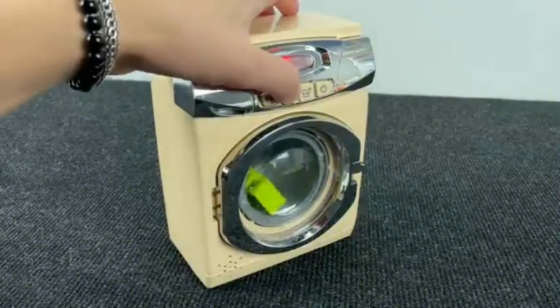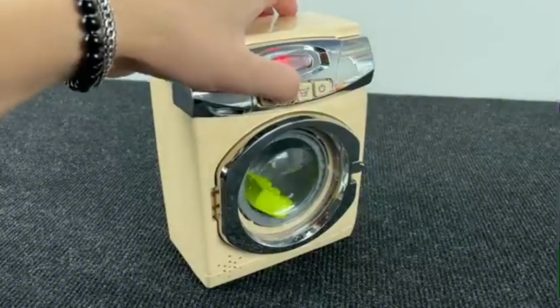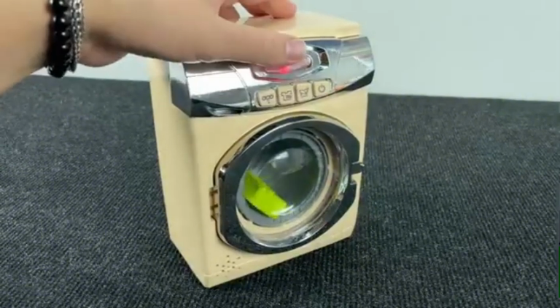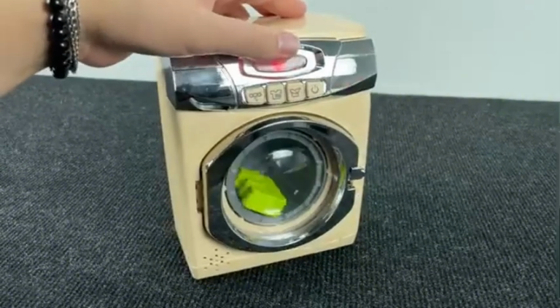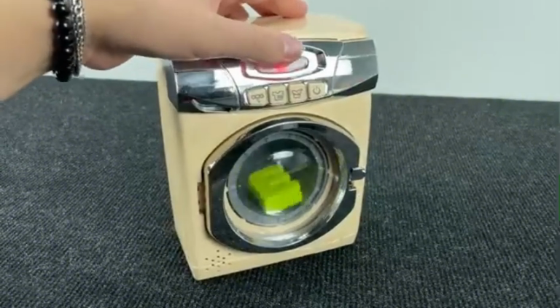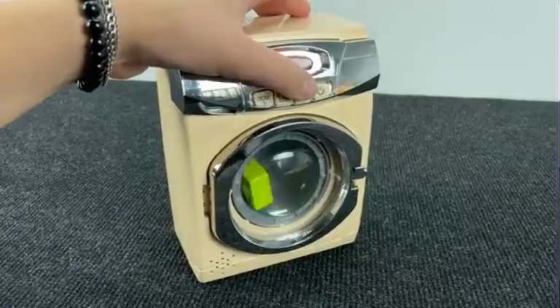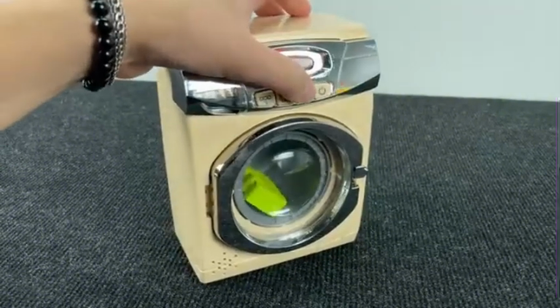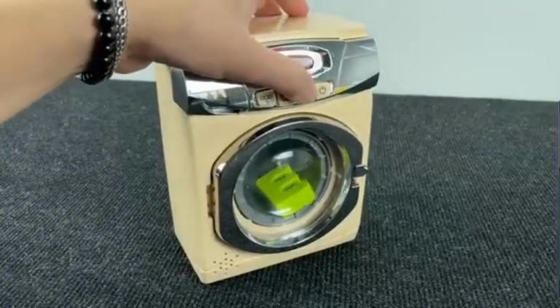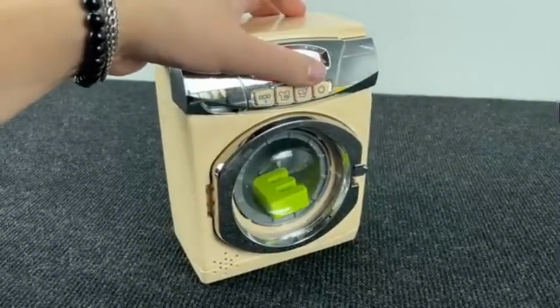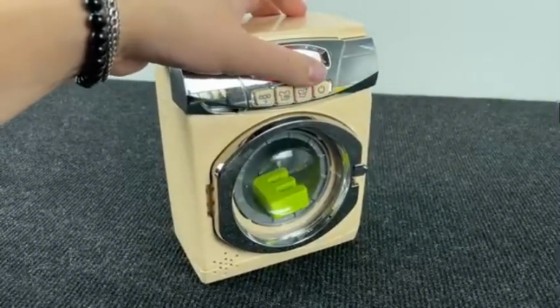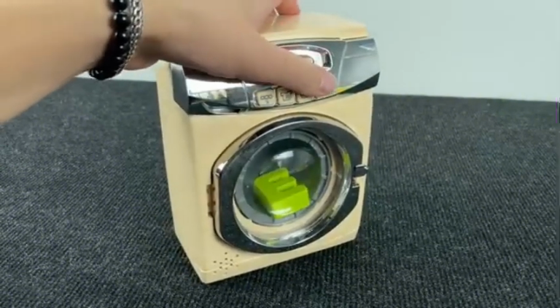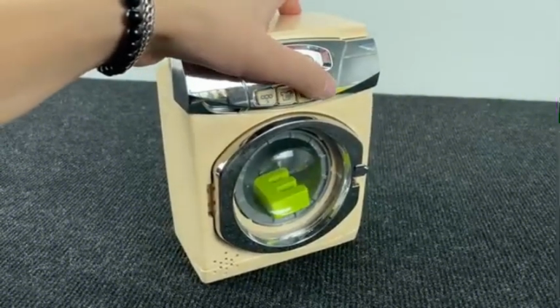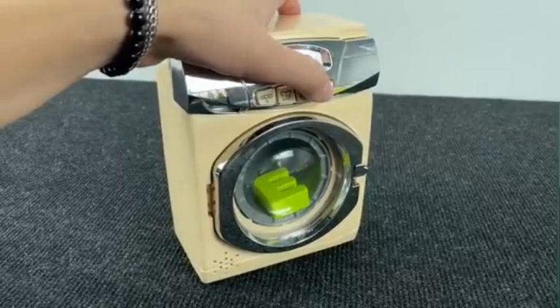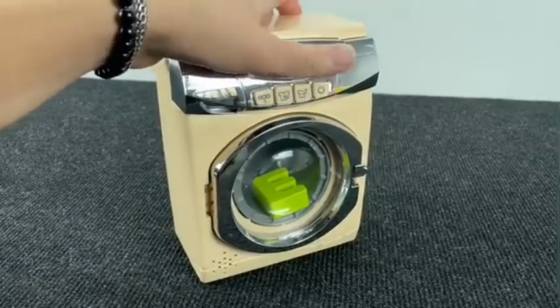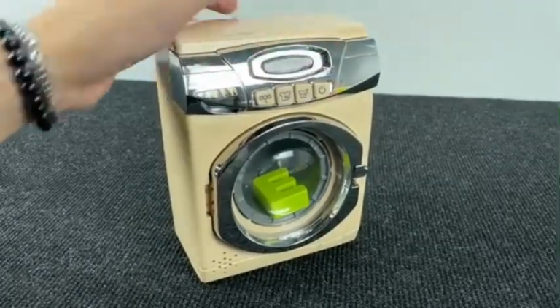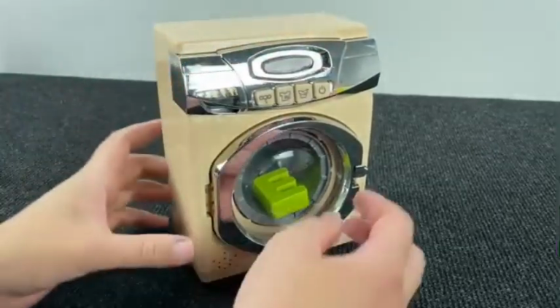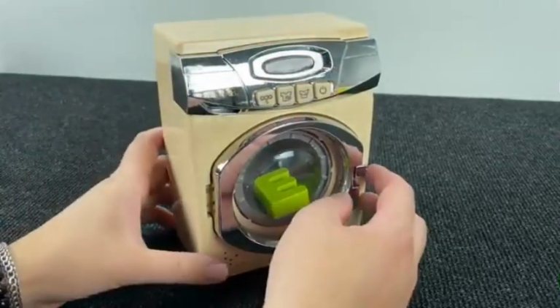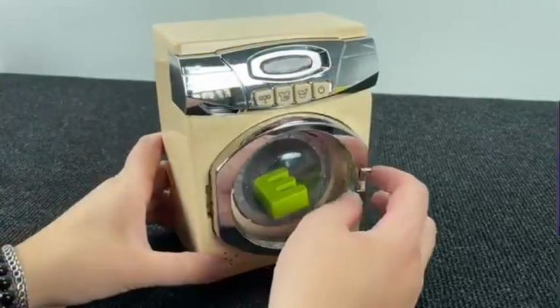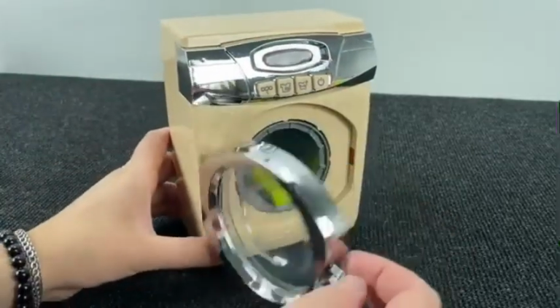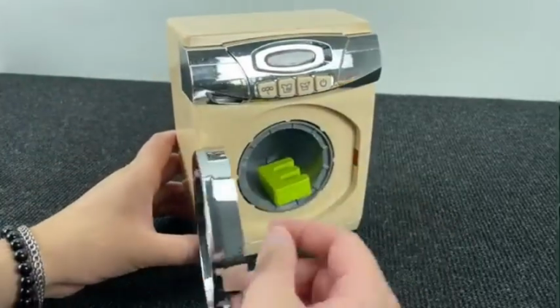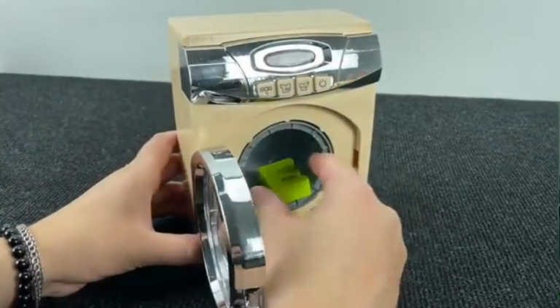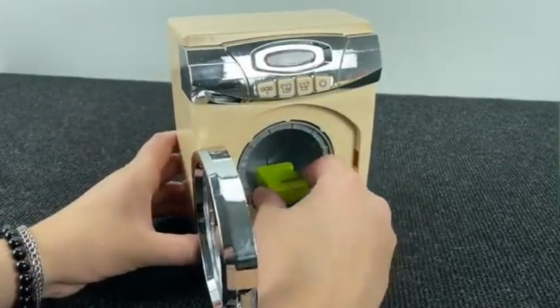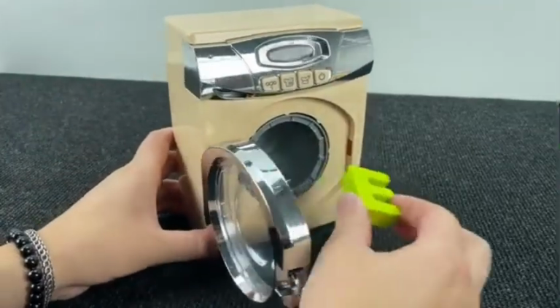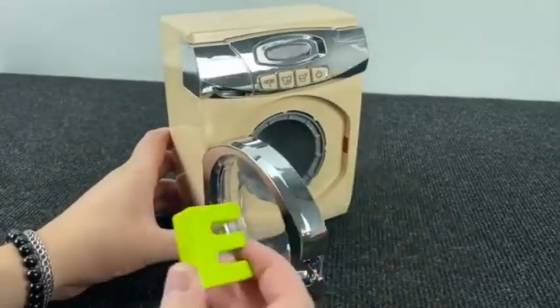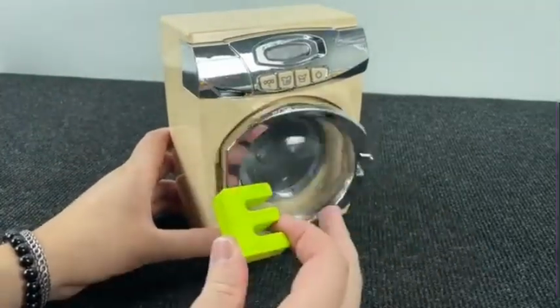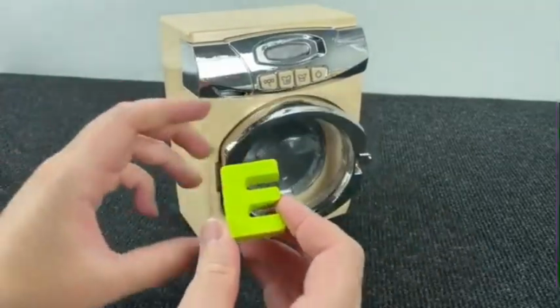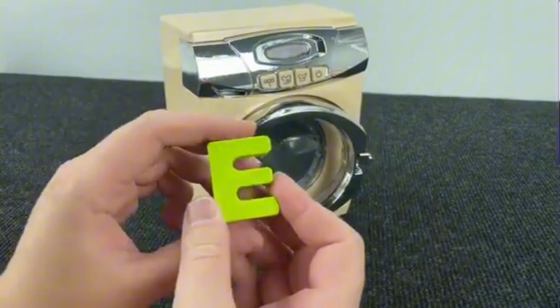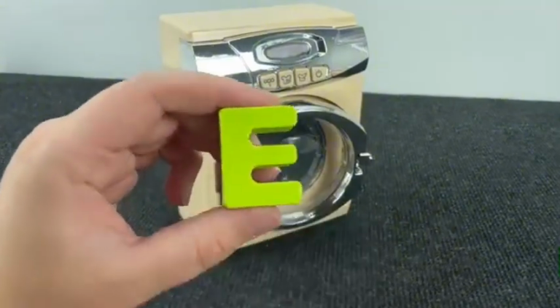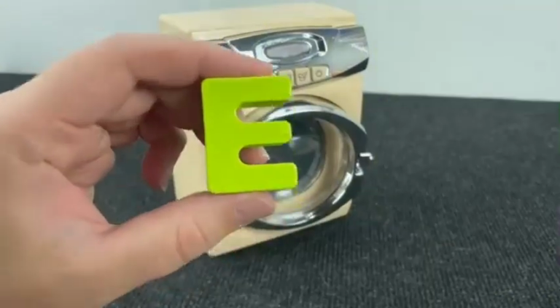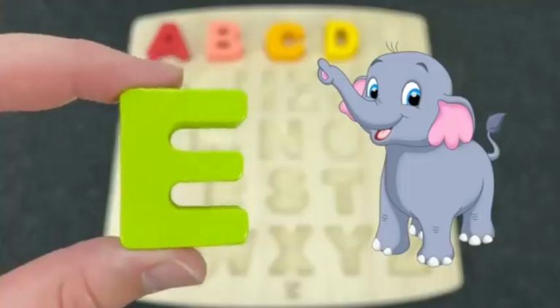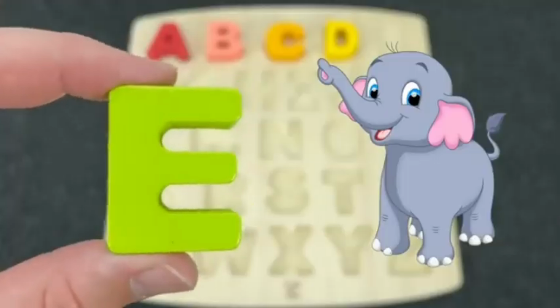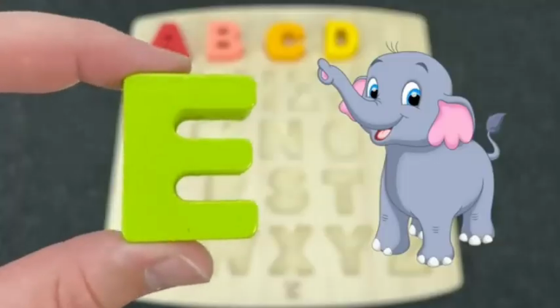Wow! Look at this washing machine! And I see something inside. Let's turn it off and open the door. Wow! It's the letter E. E is for Elephant.